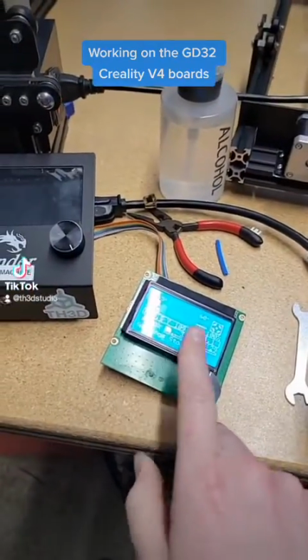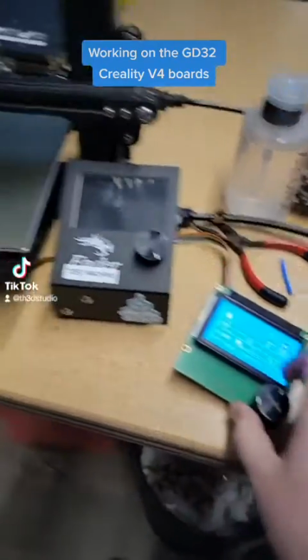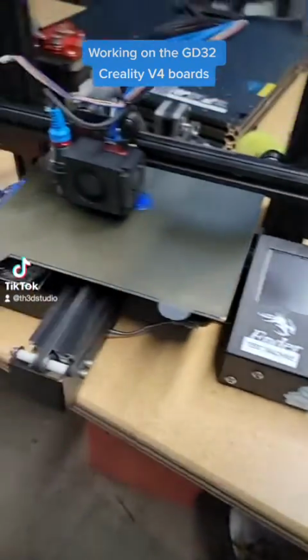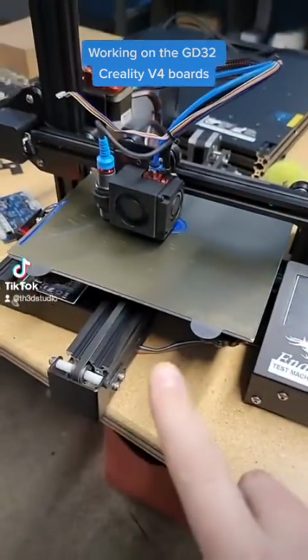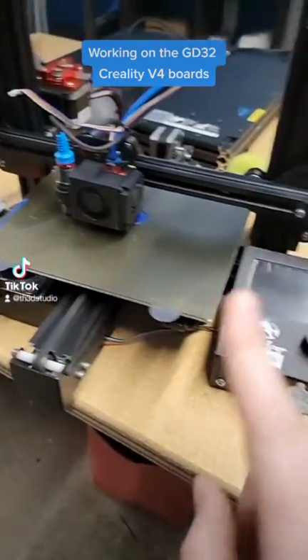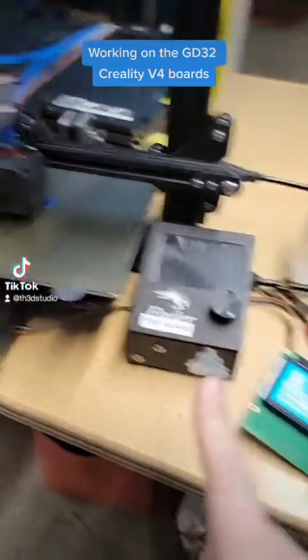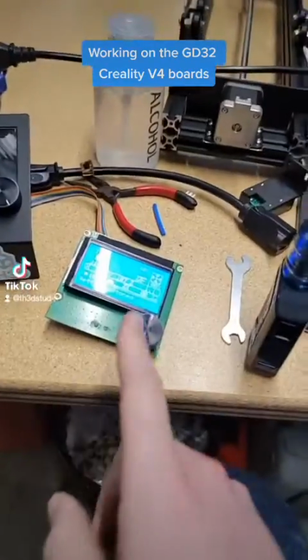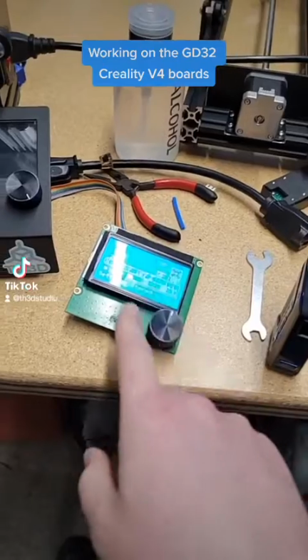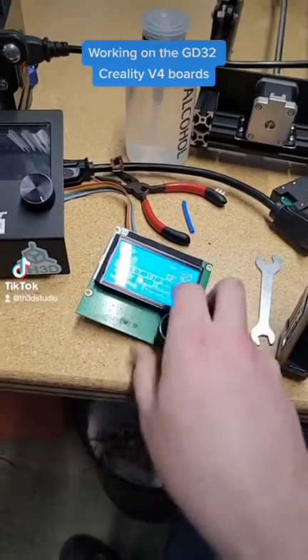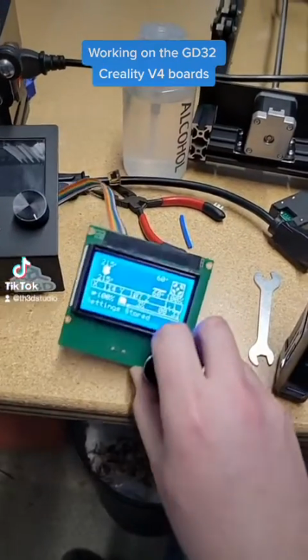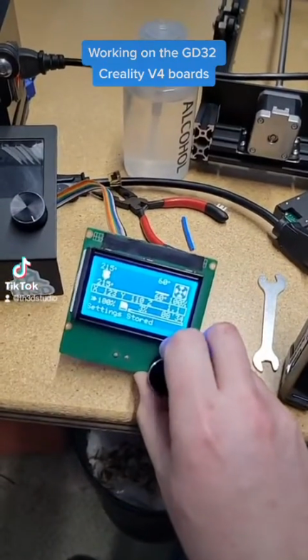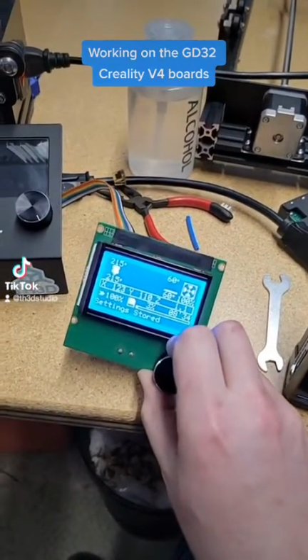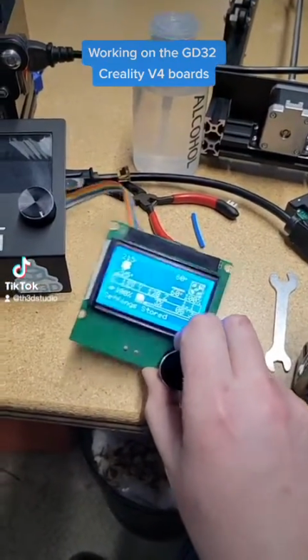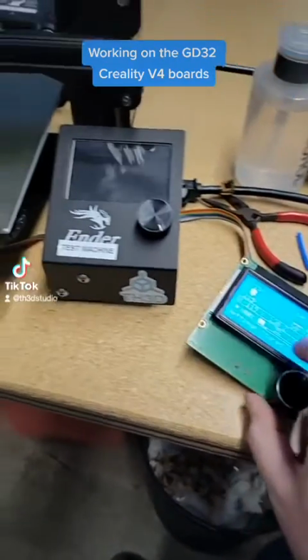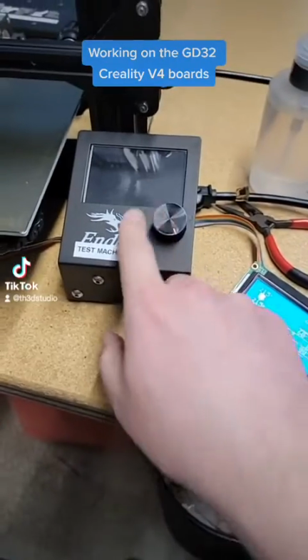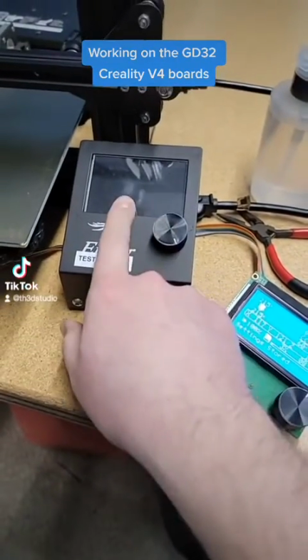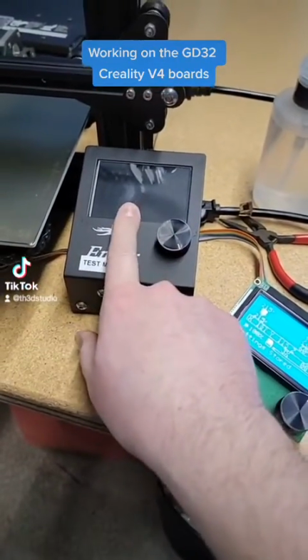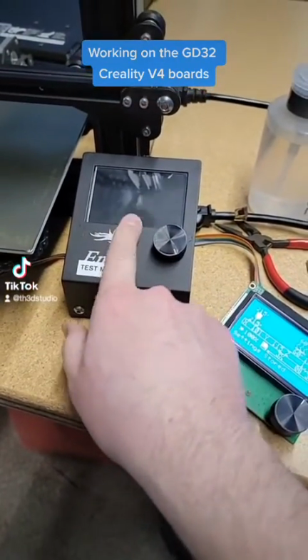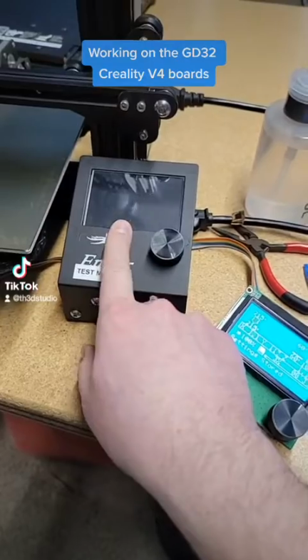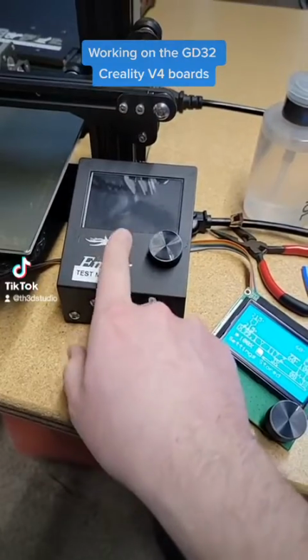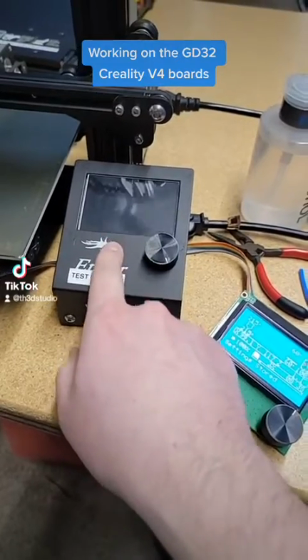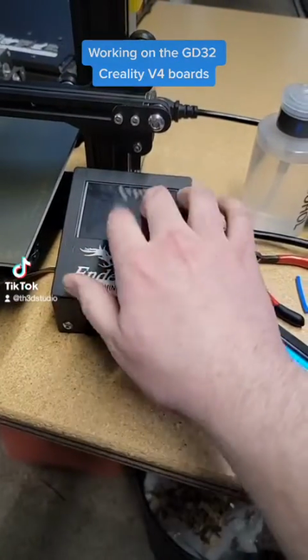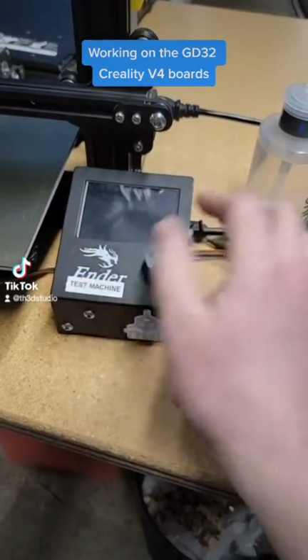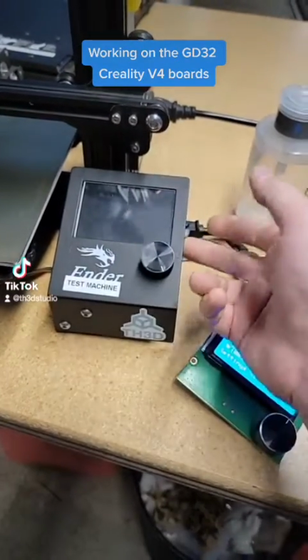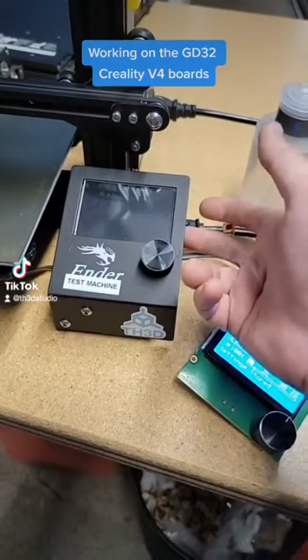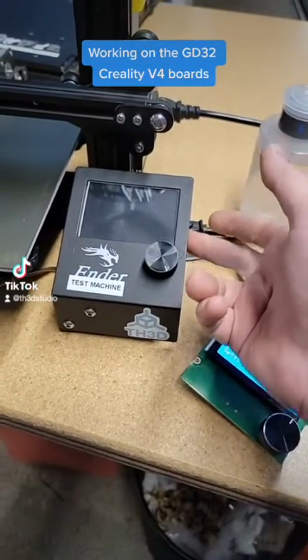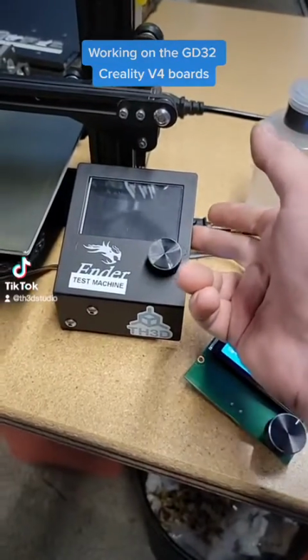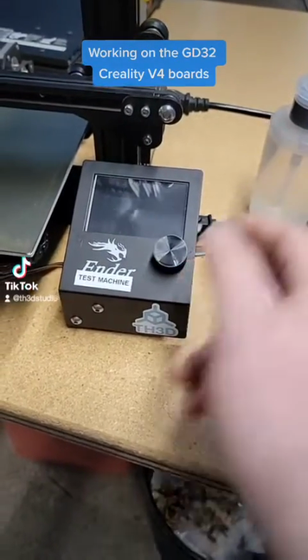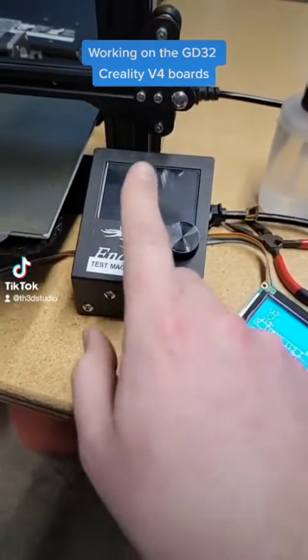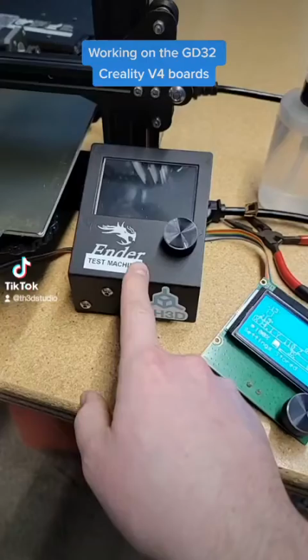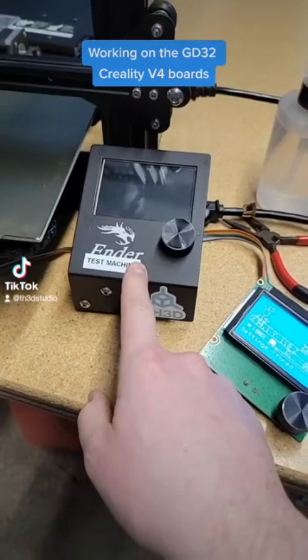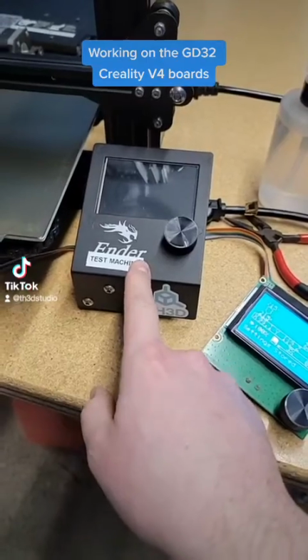This is the GD board running a test print right now. I actually had to switch over to a regular Creality screen because the 12864 emulation mode on the BigTreeTech one — I think it's the E3 TFT35 — doesn't work with these GD chips.